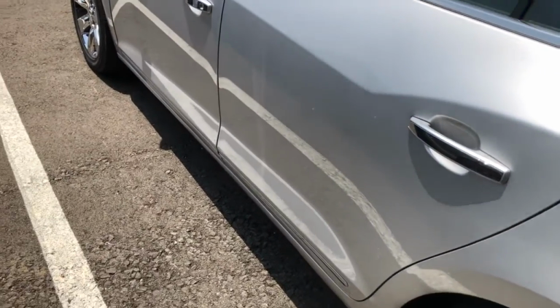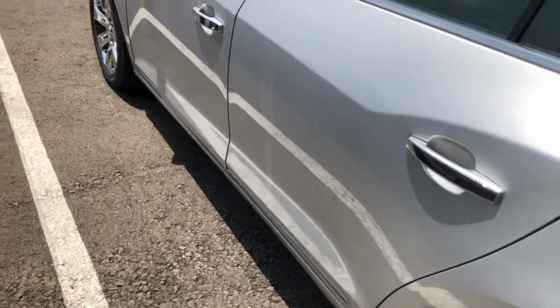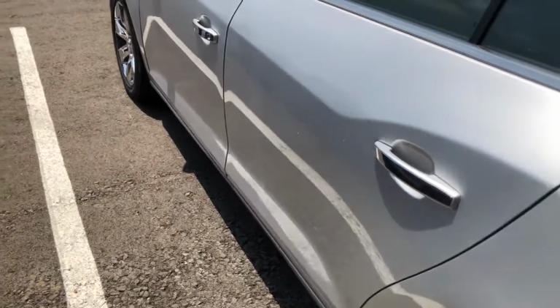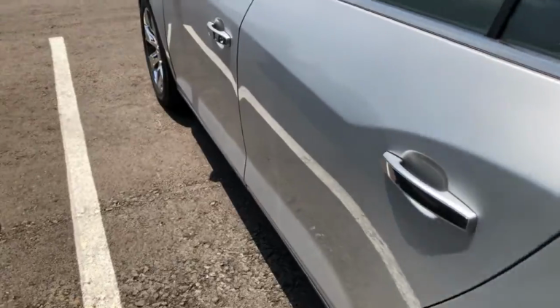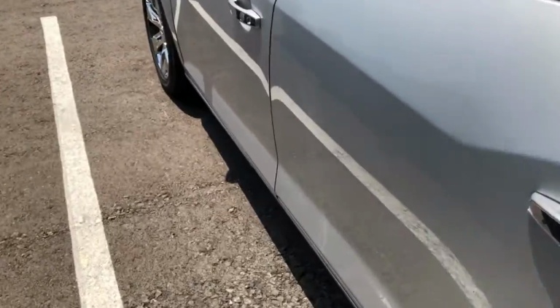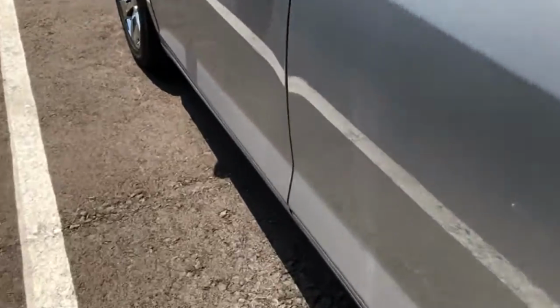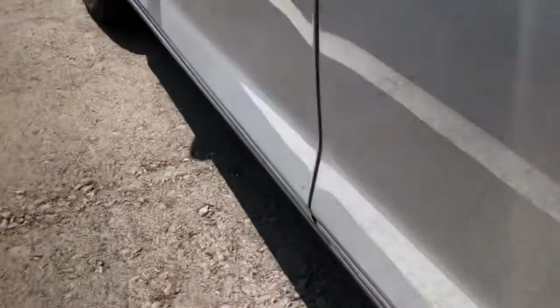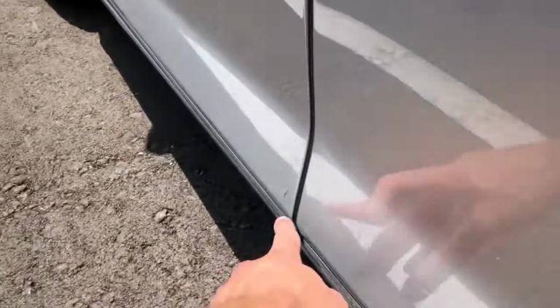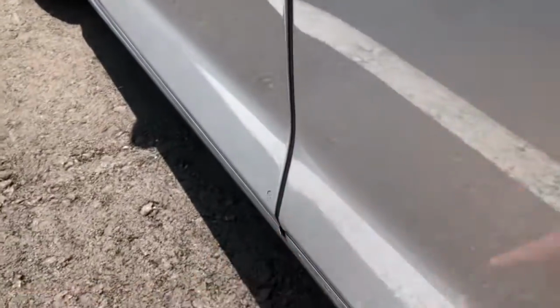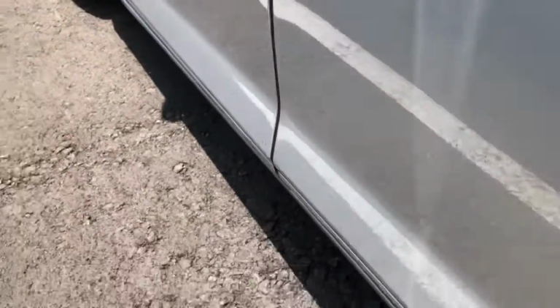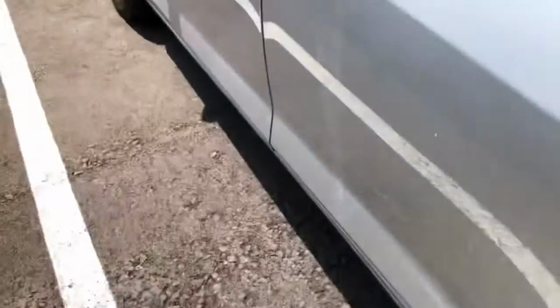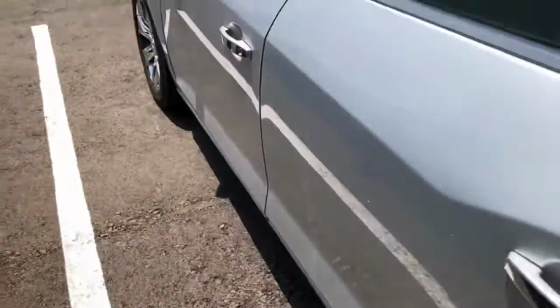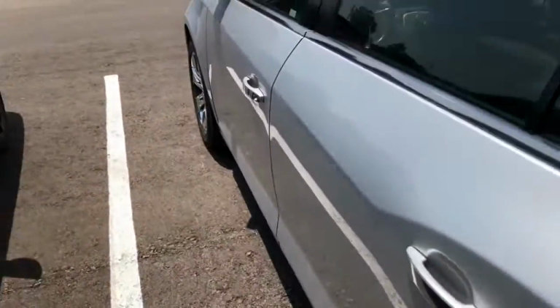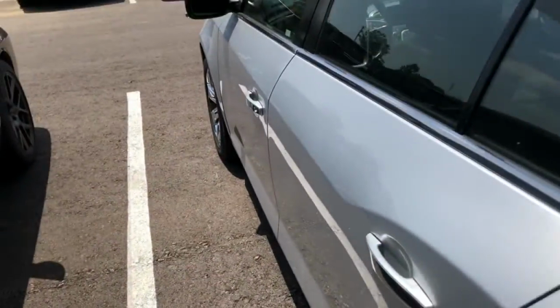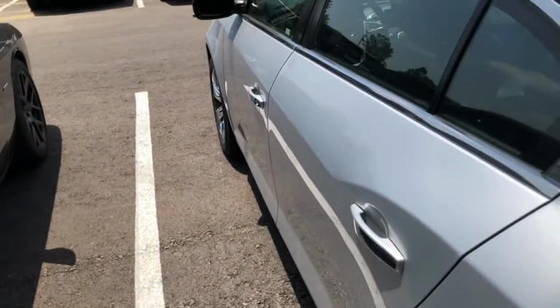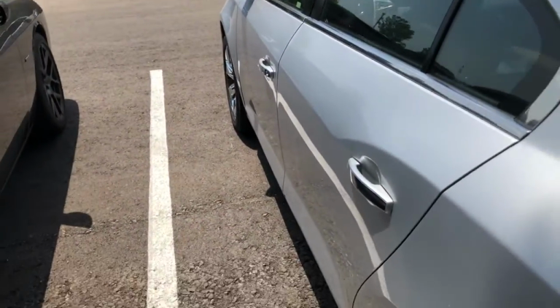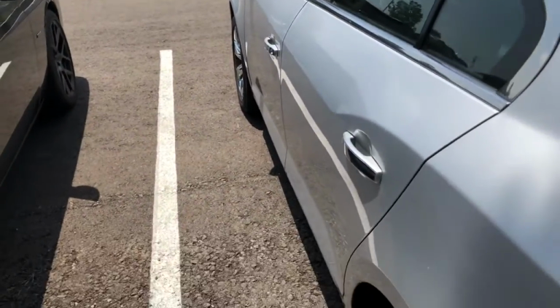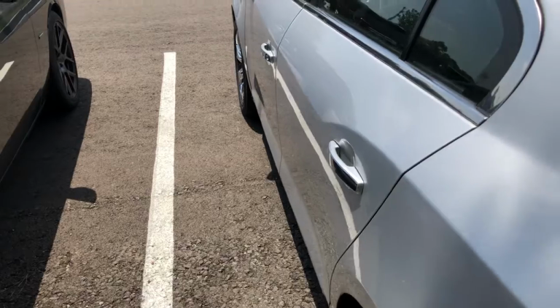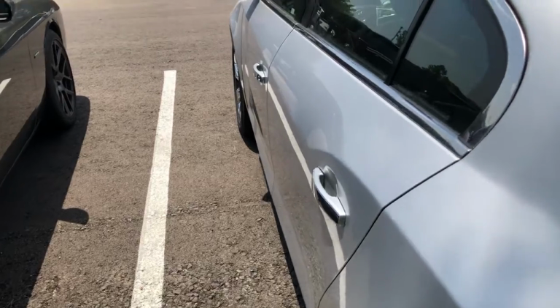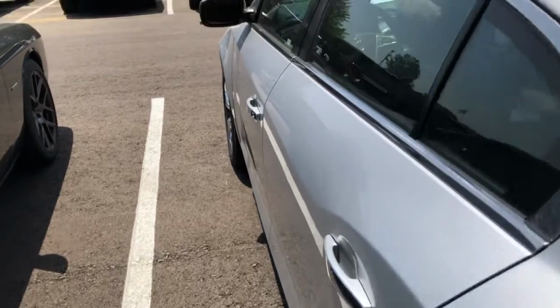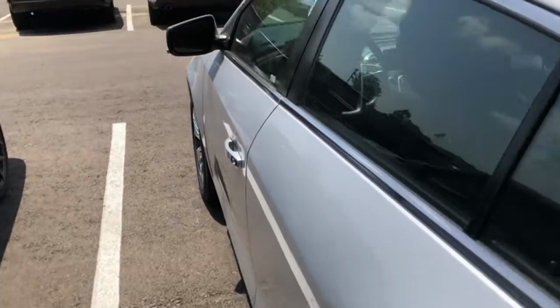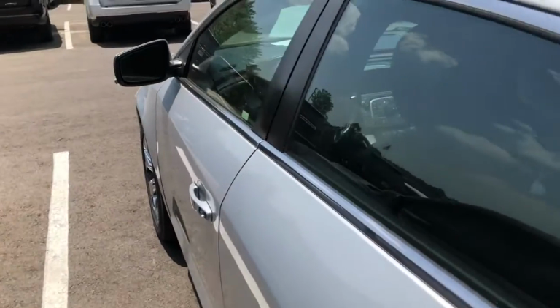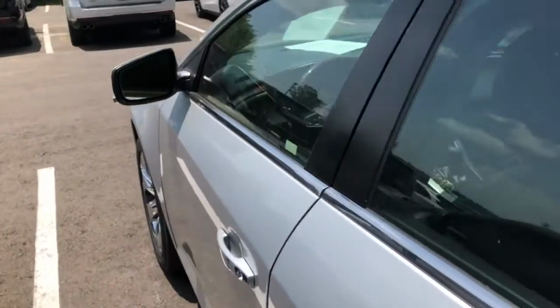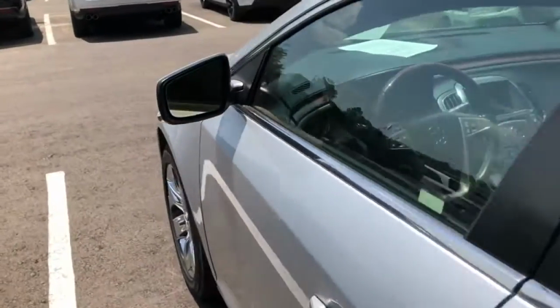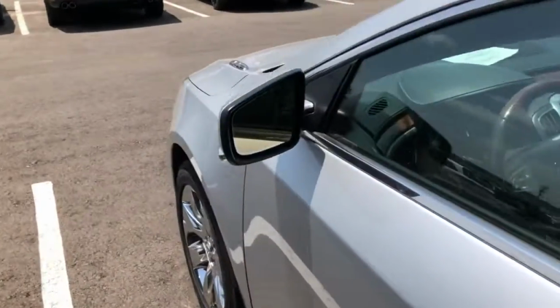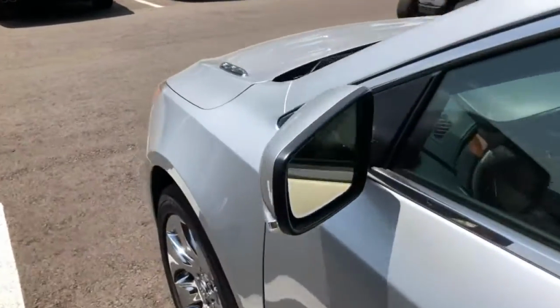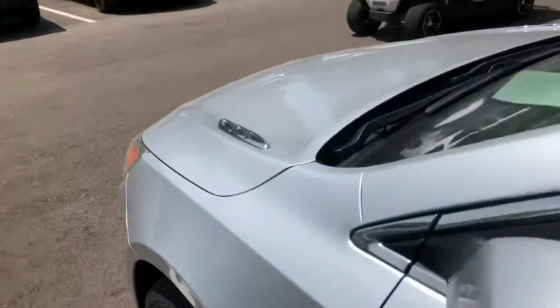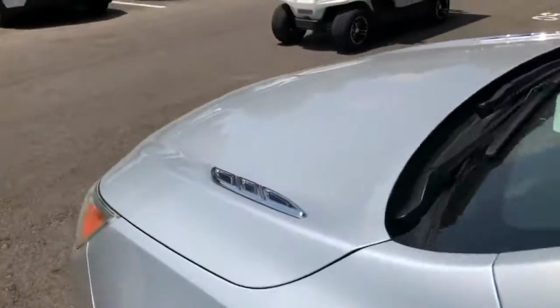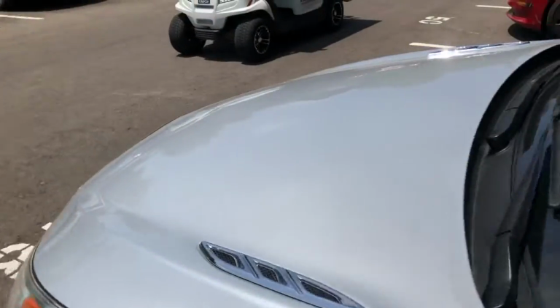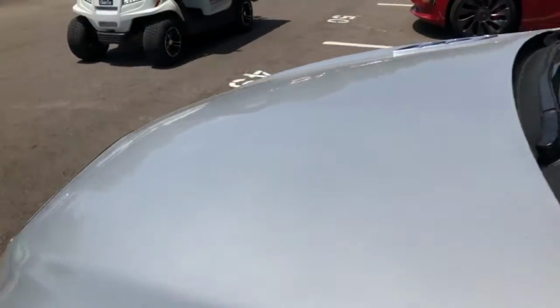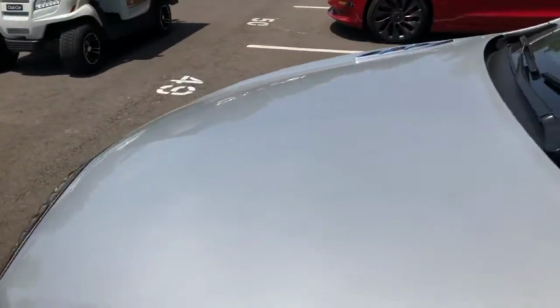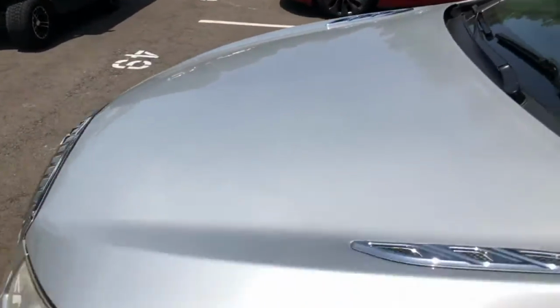Driver's side looks like a small nick down there towards the bottom. That's me being pretty picky with a 12-year-old car though. Really, really nice across the hood — looks good.